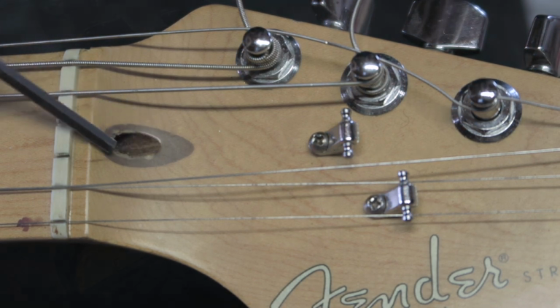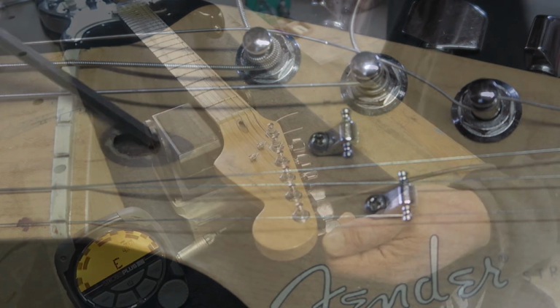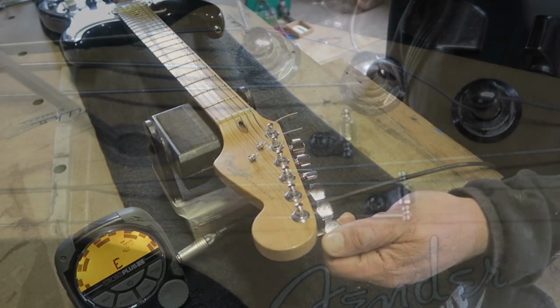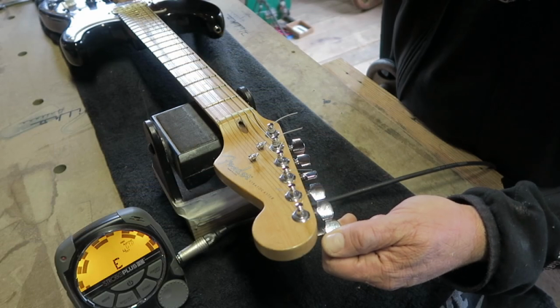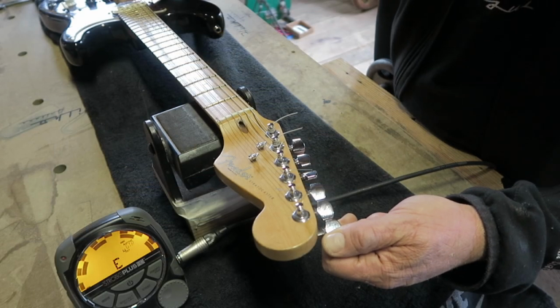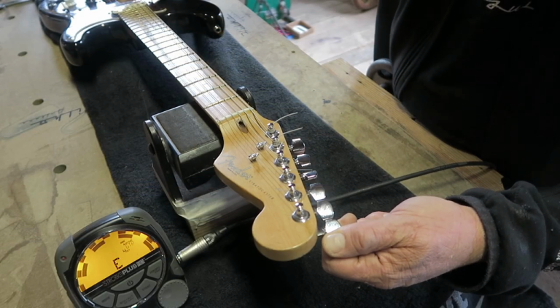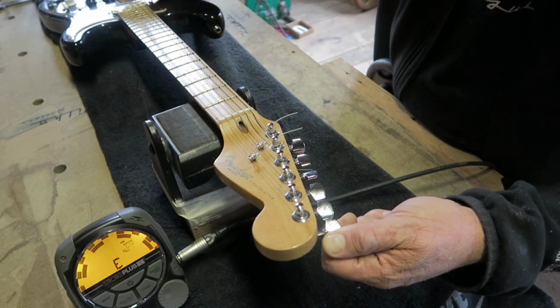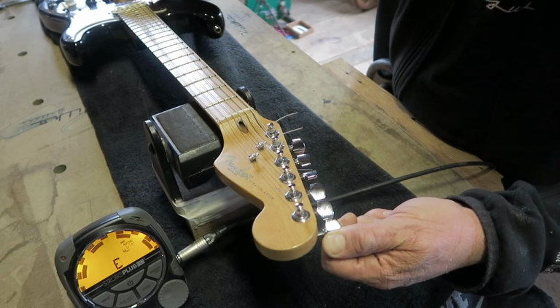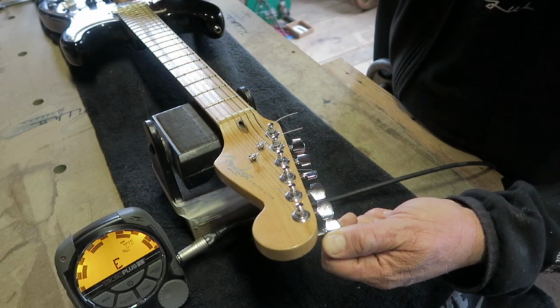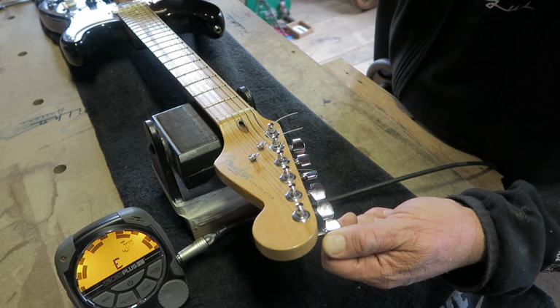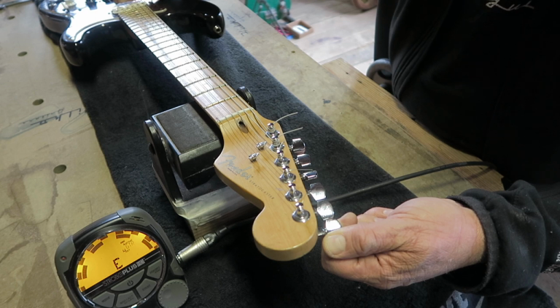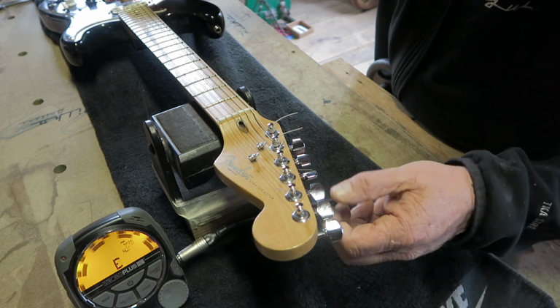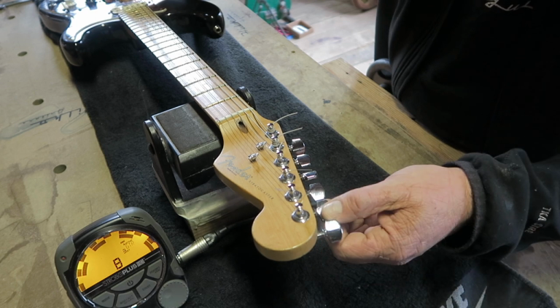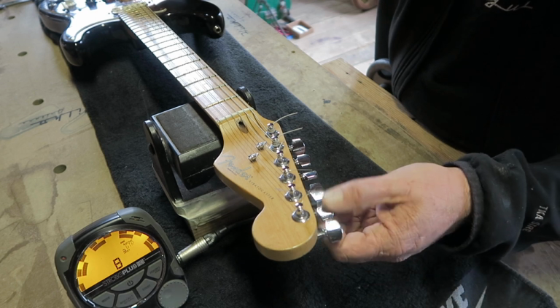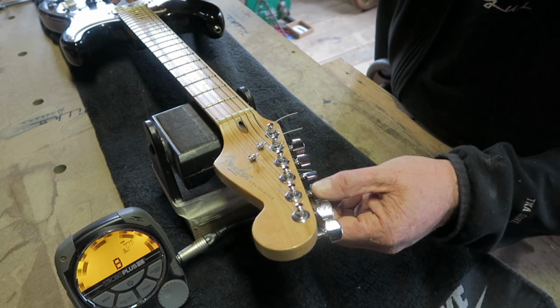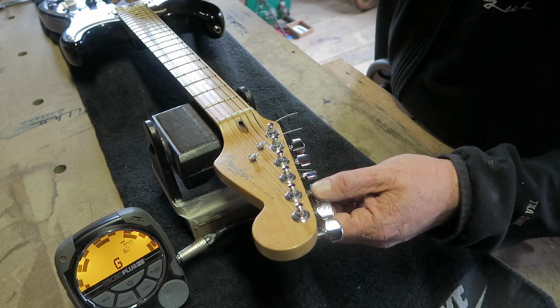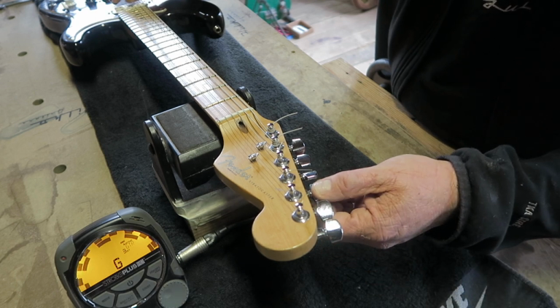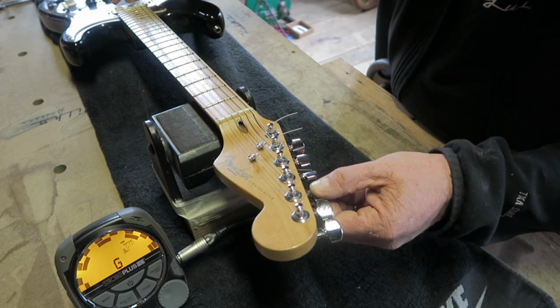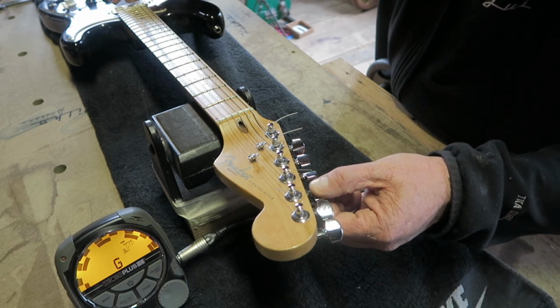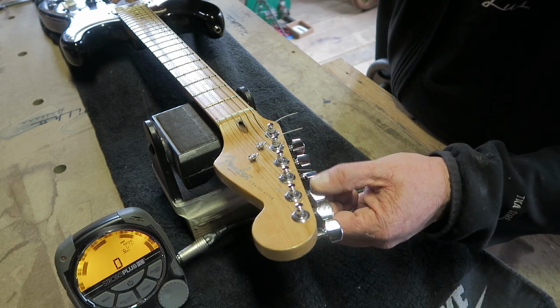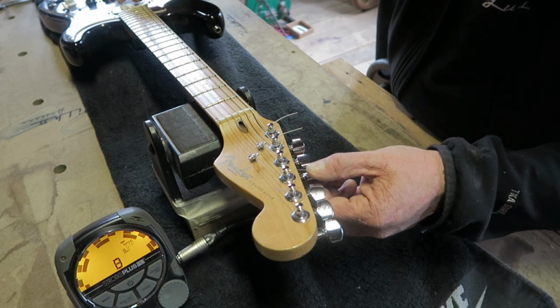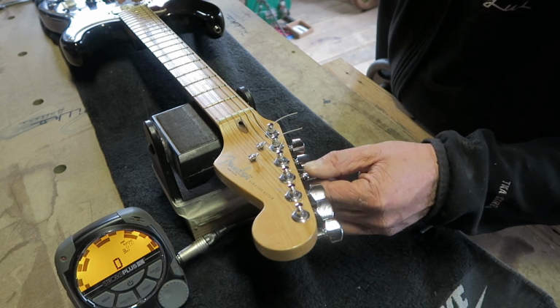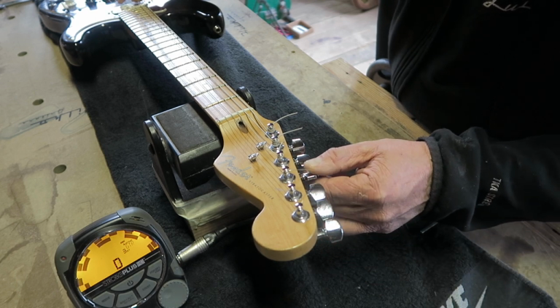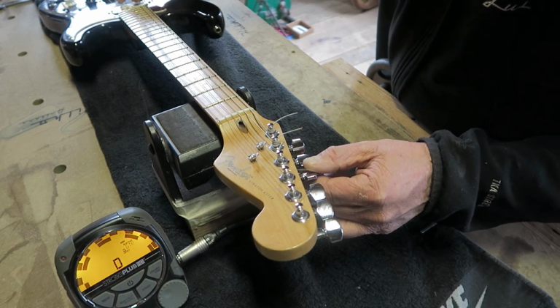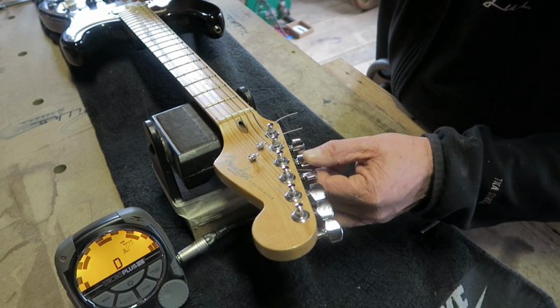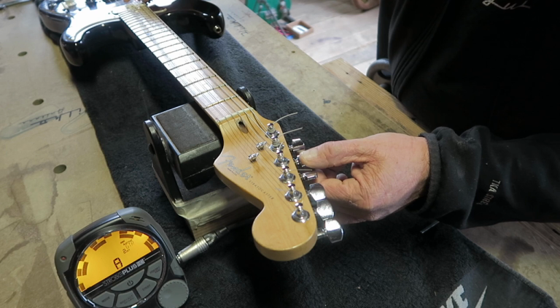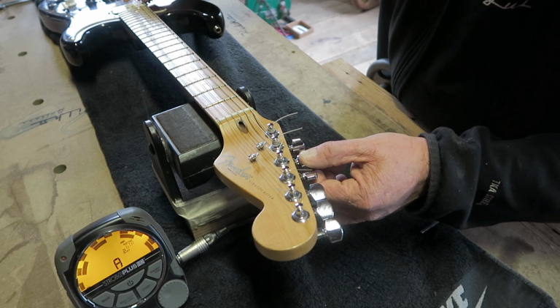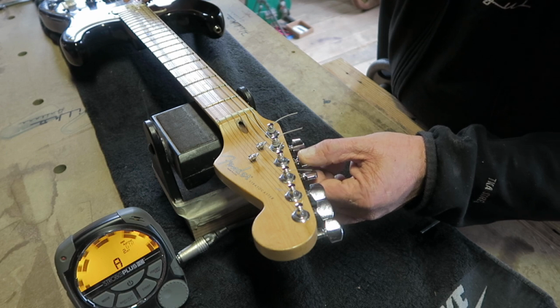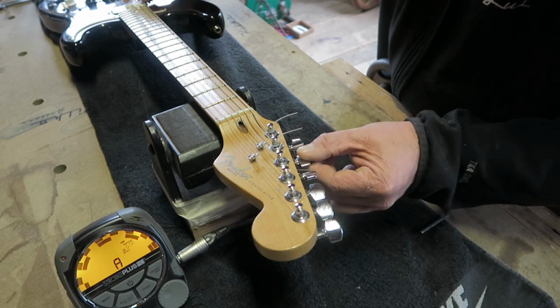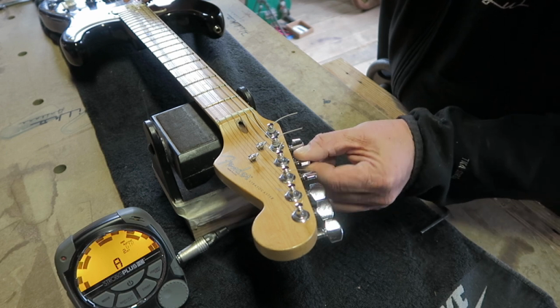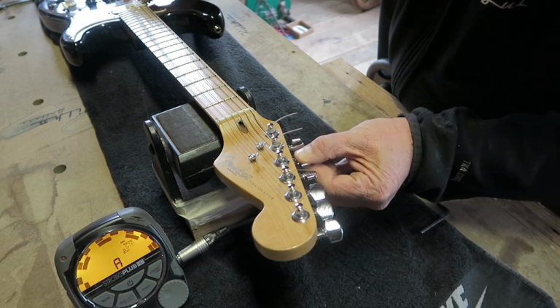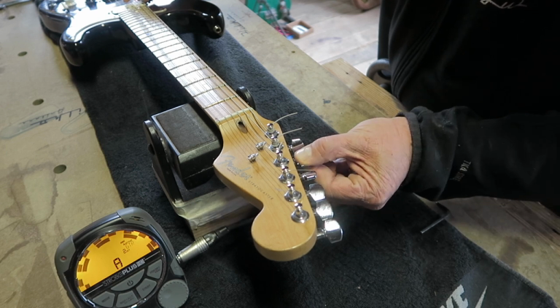Every time you adjust something you have to tune the guitar again. I first do this when the guitar is laying down, then after I tune it in playing position. Unfortunately I did not film this.